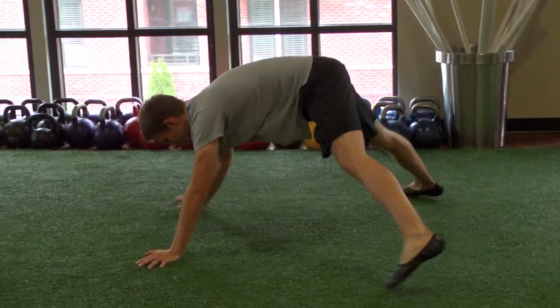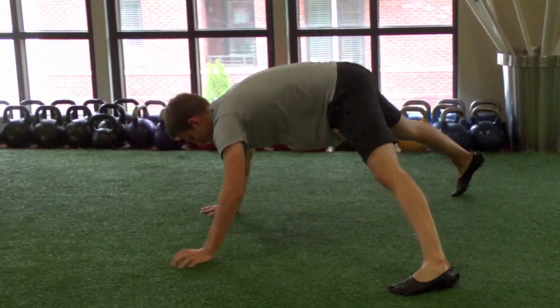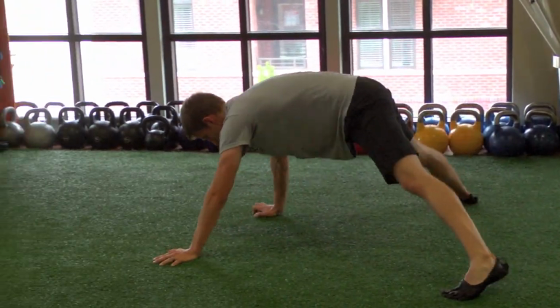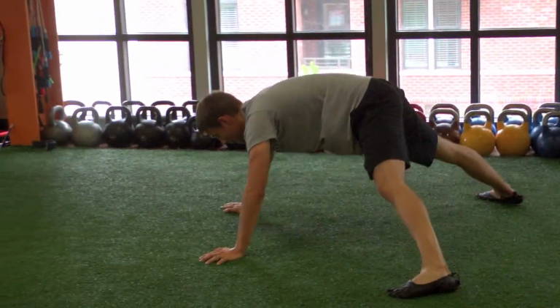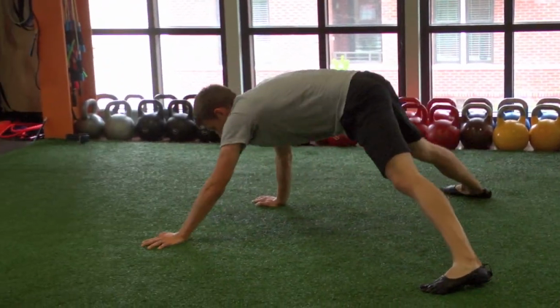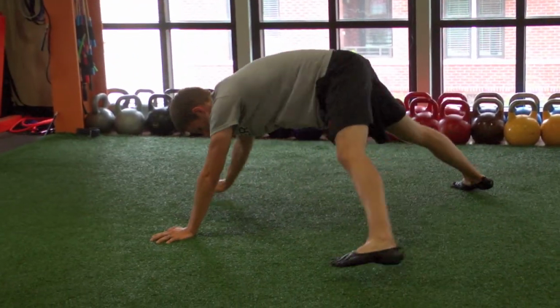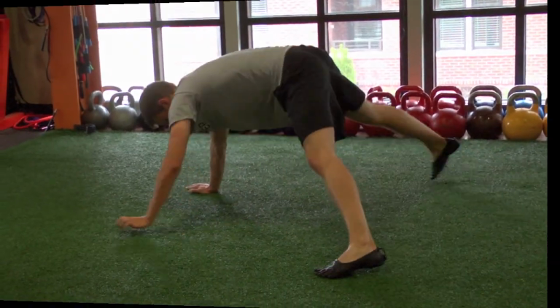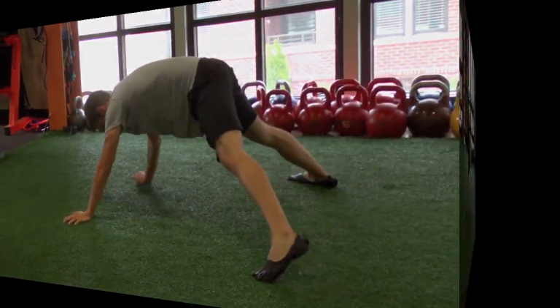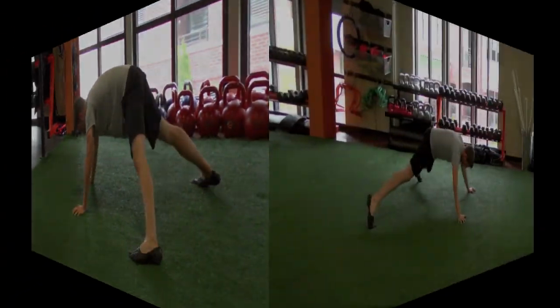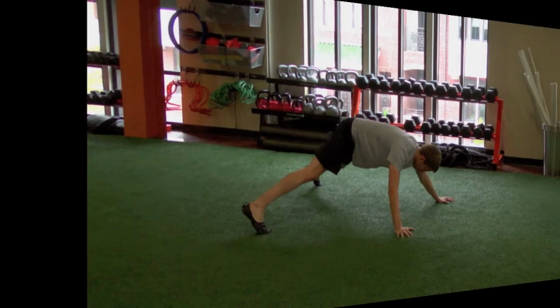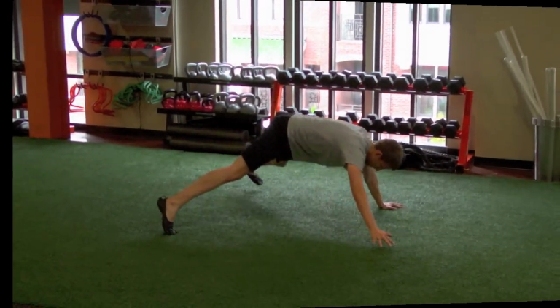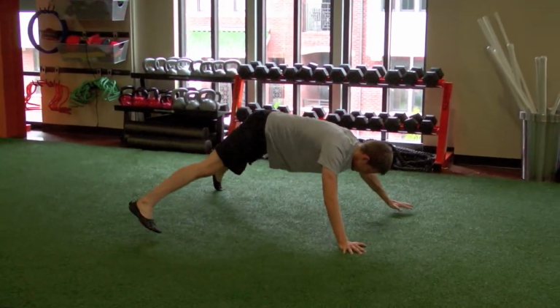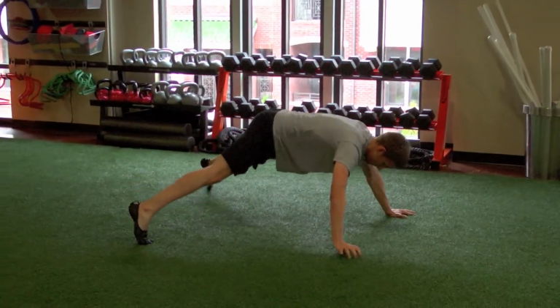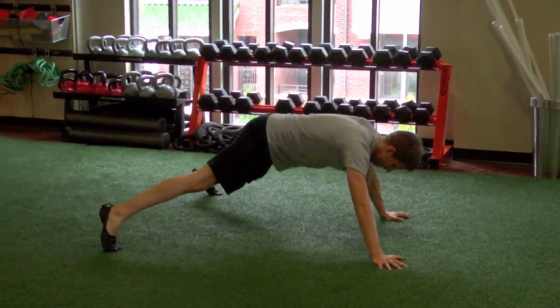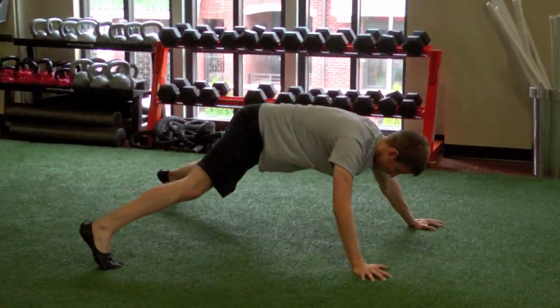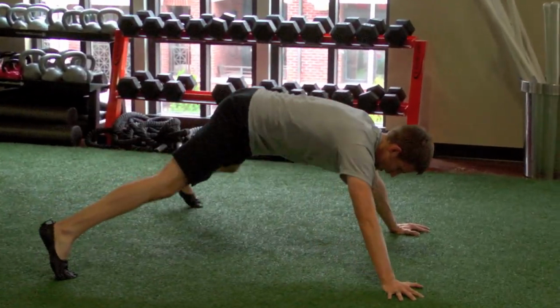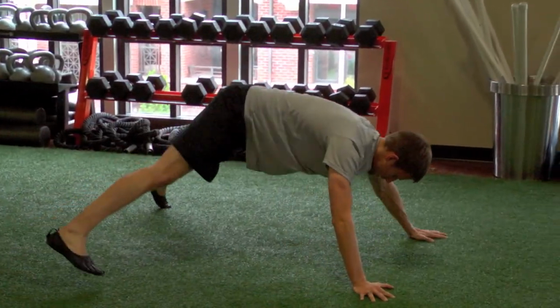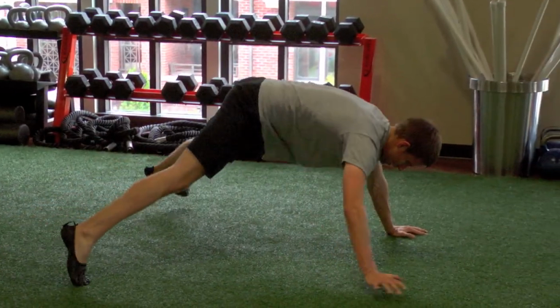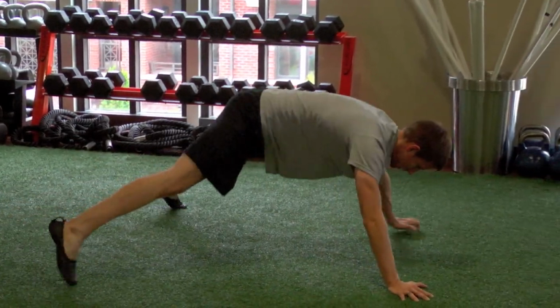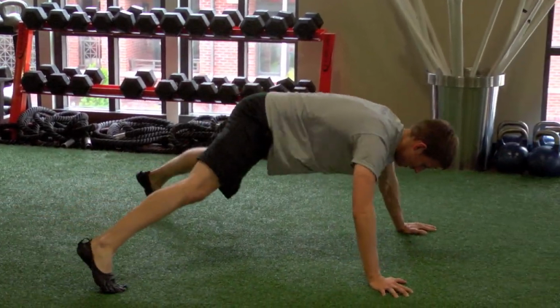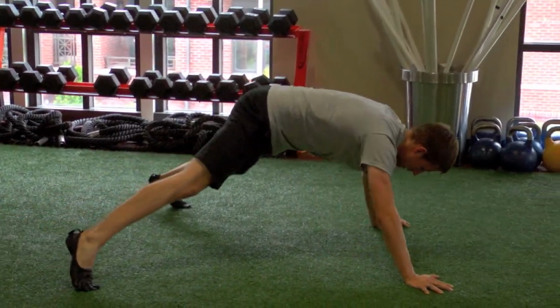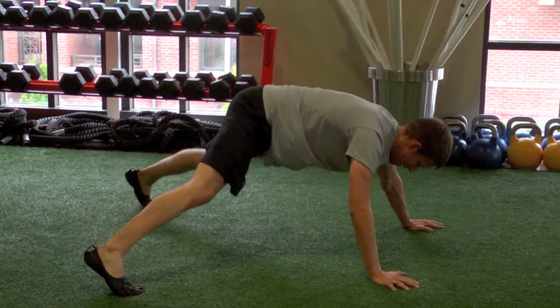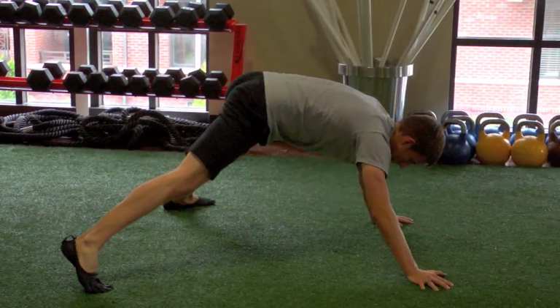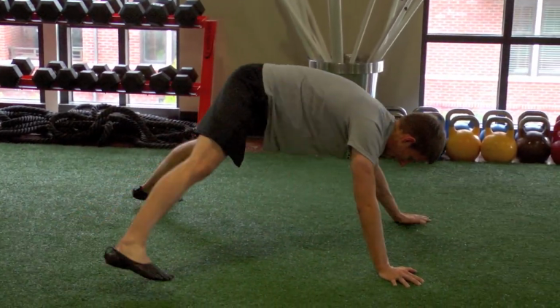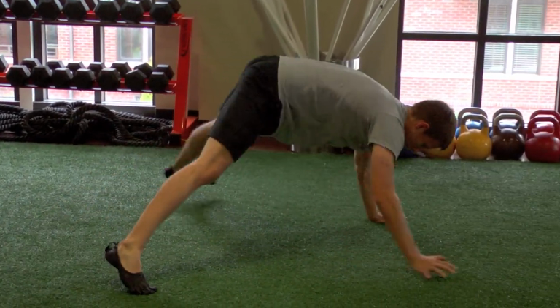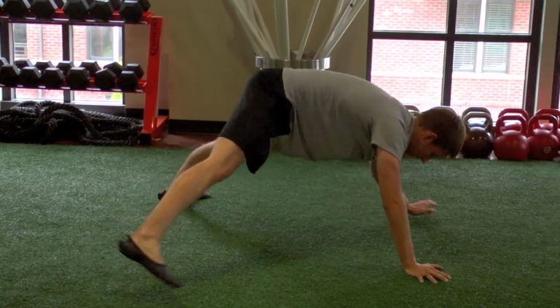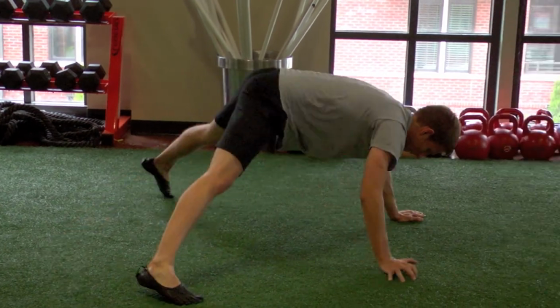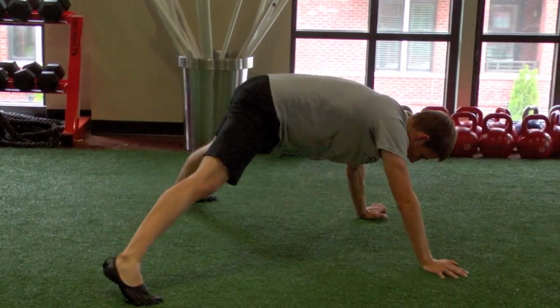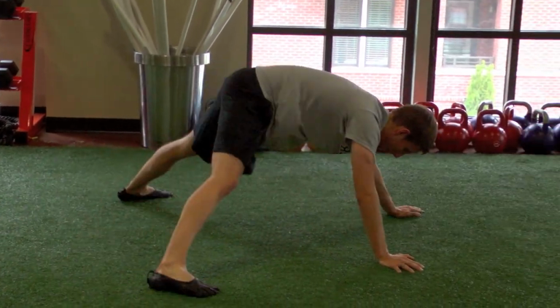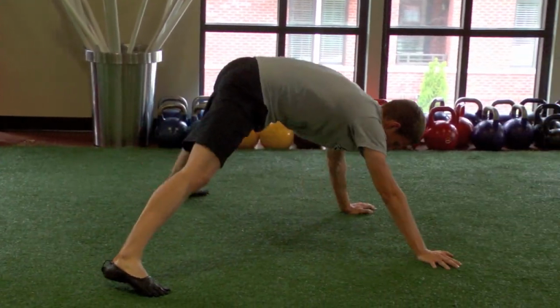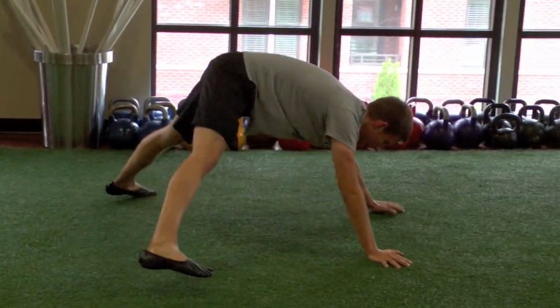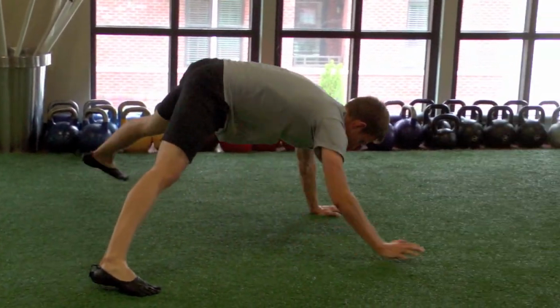Make sure you keep your hips down even with your head. A lot of people have a tendency to have their hips ride up a lot higher than their head when they do this. So keep it down and low and keep it wide the whole time.